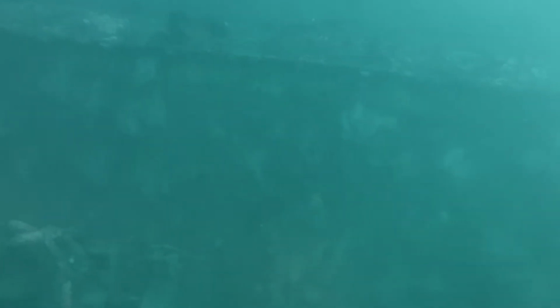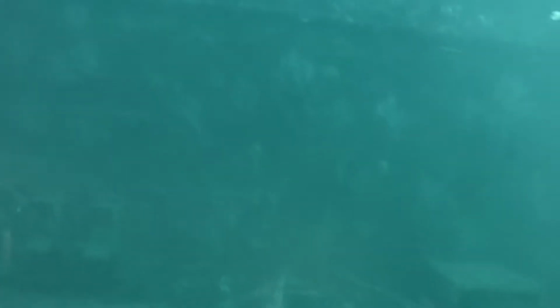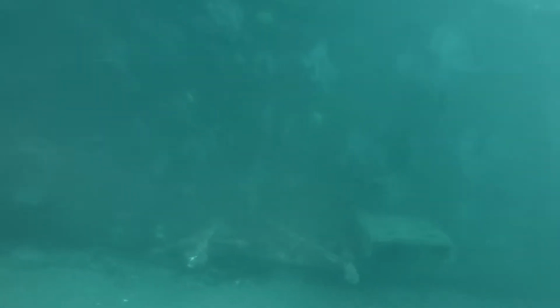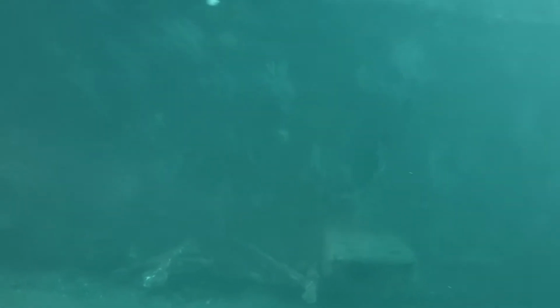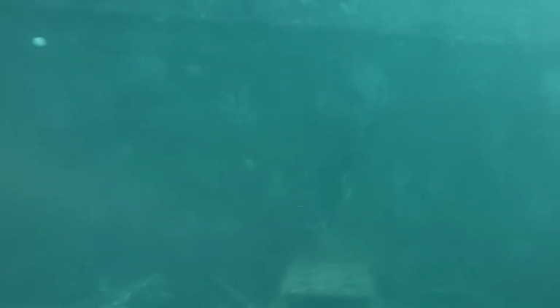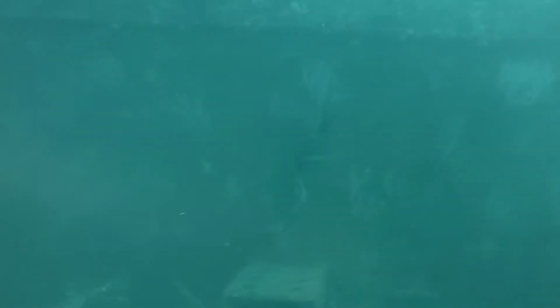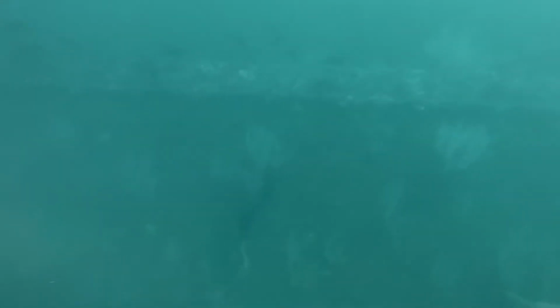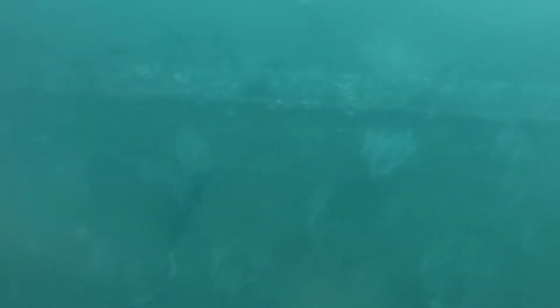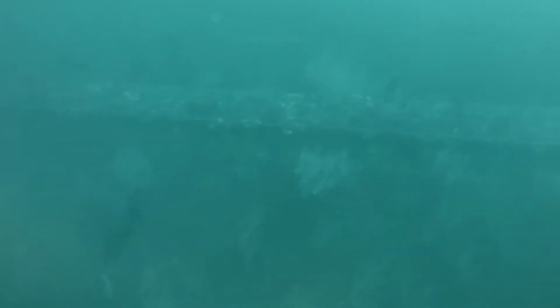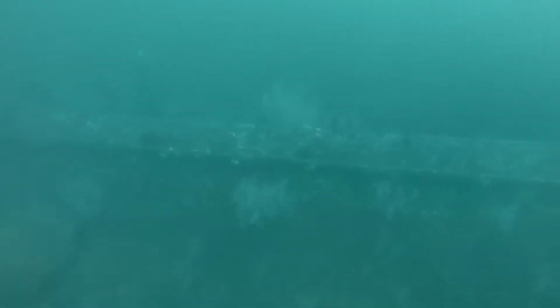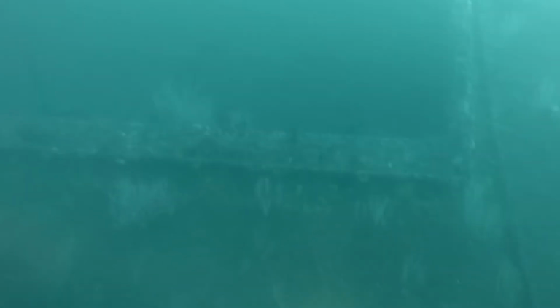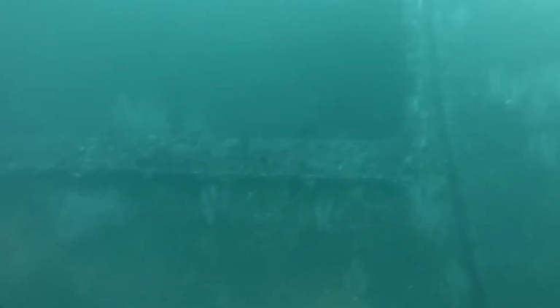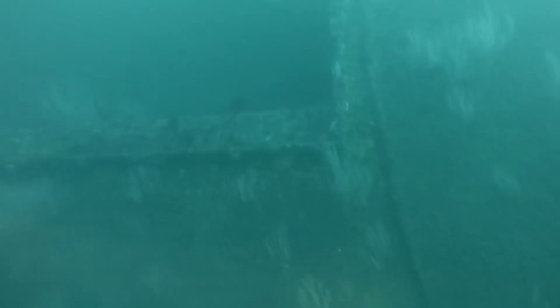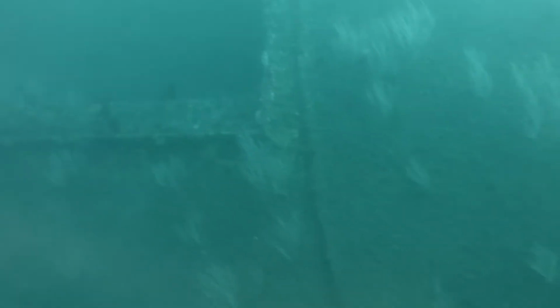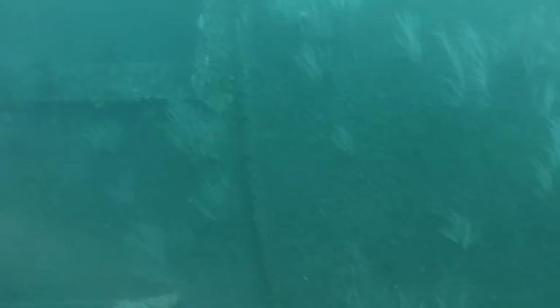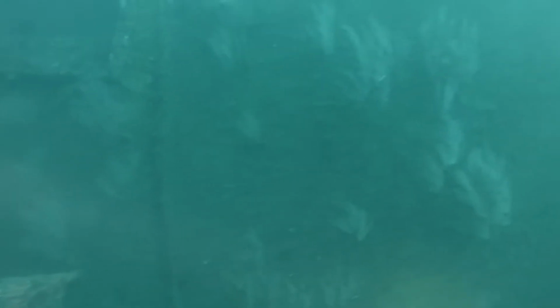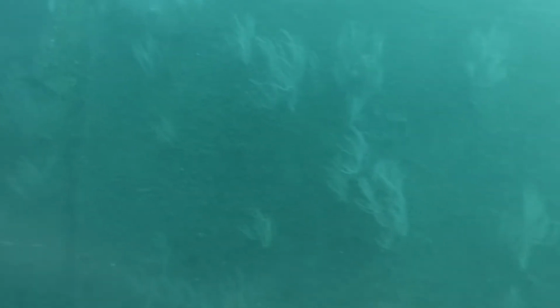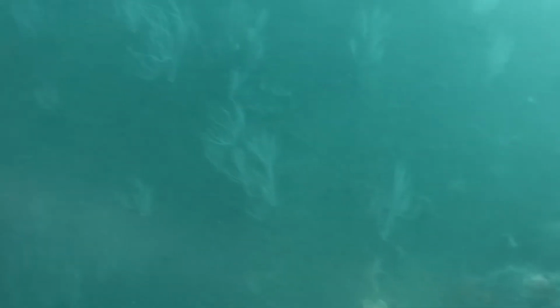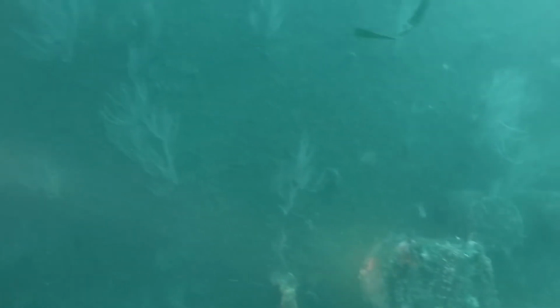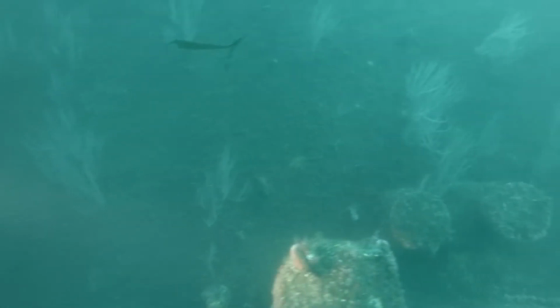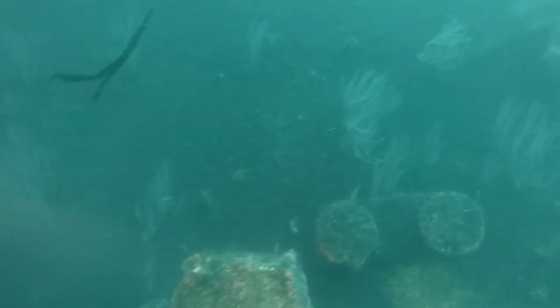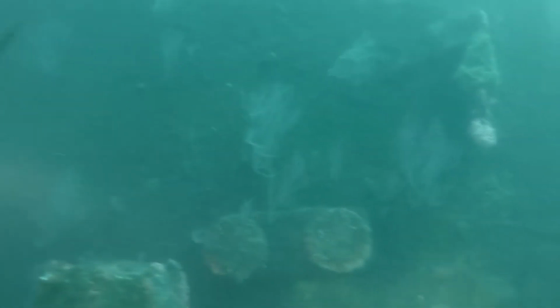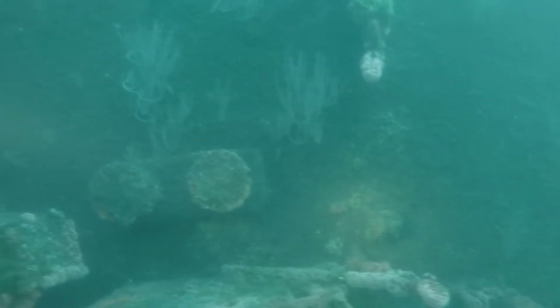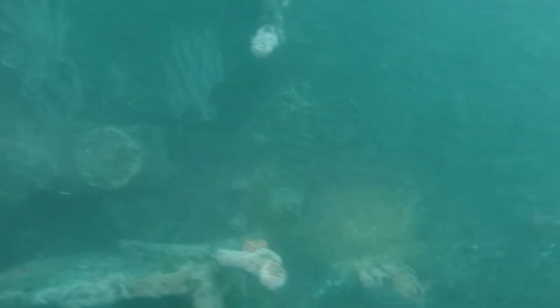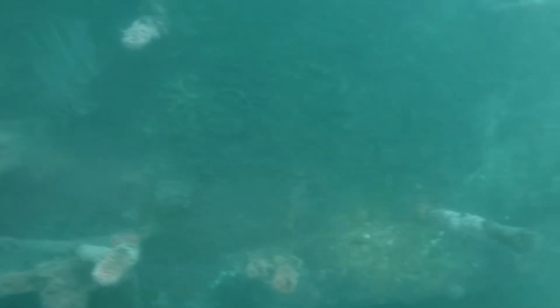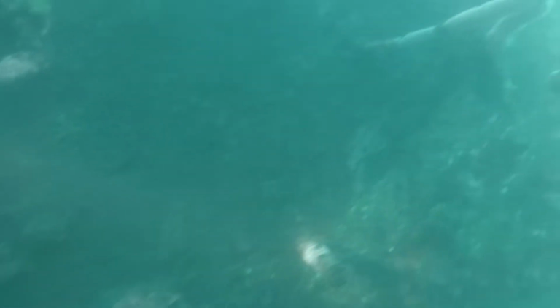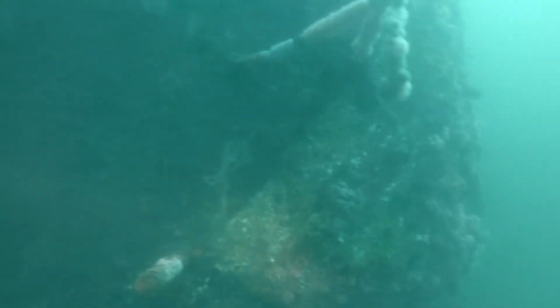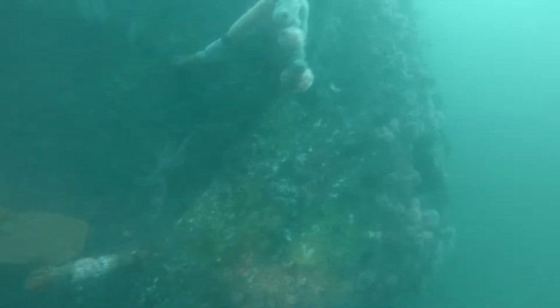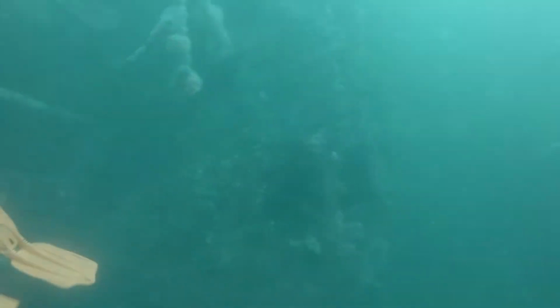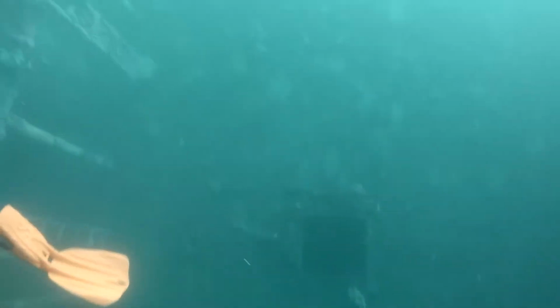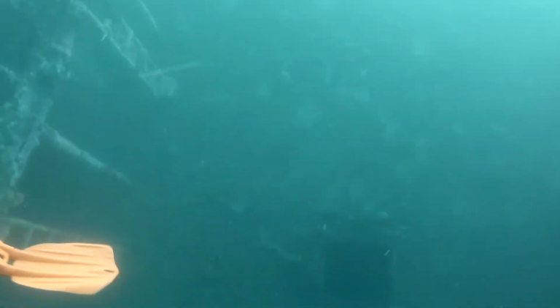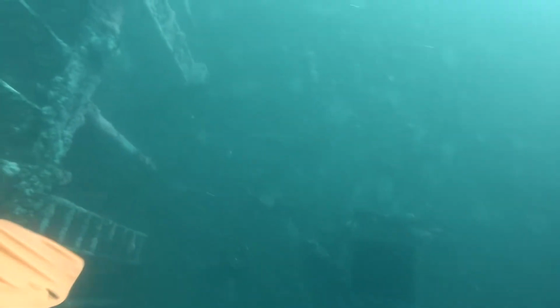The vis was pretty good today. However, there was quite a bit of surge. Once we got to the end of the boat, we turned around and came back.